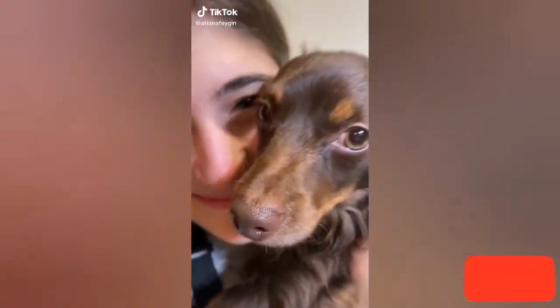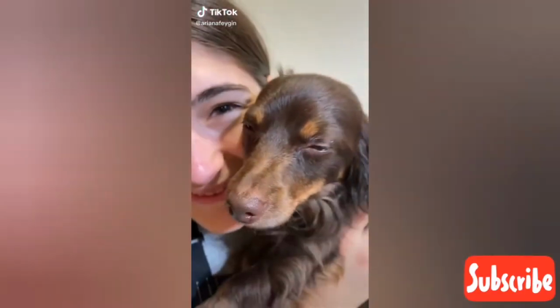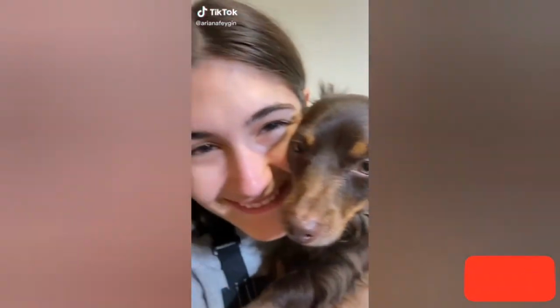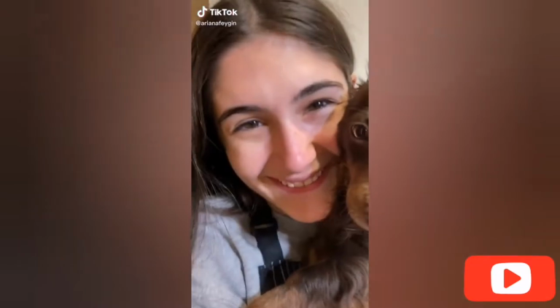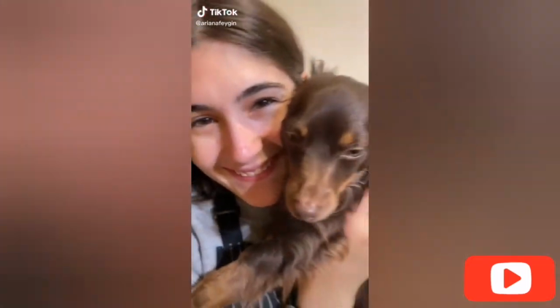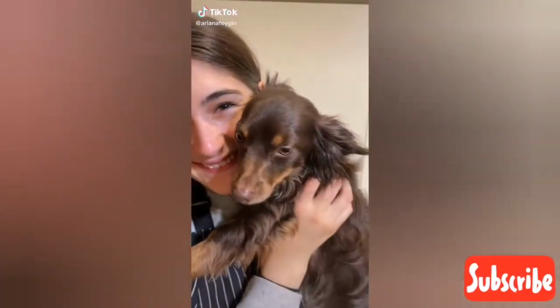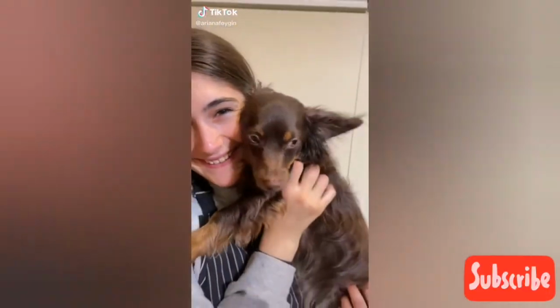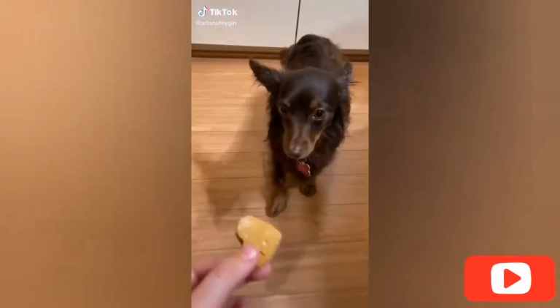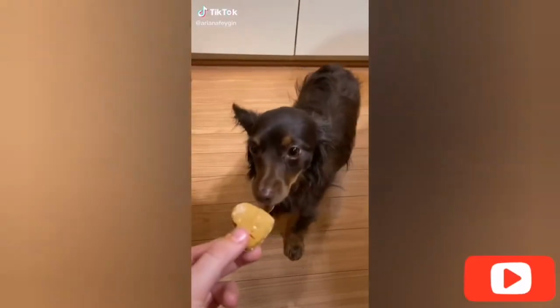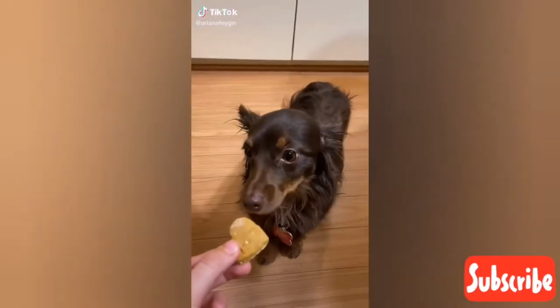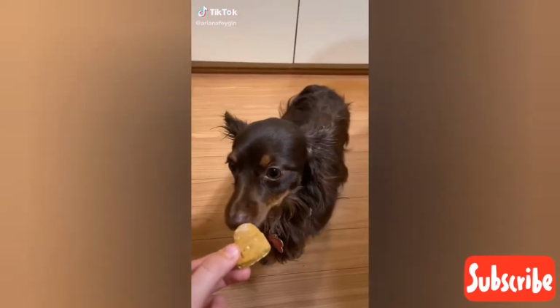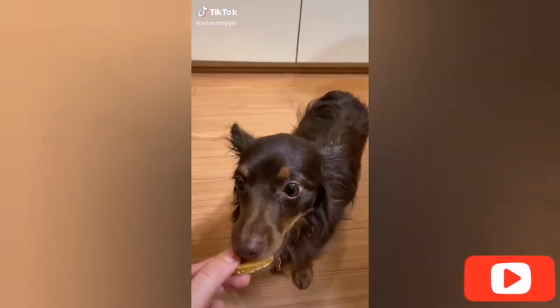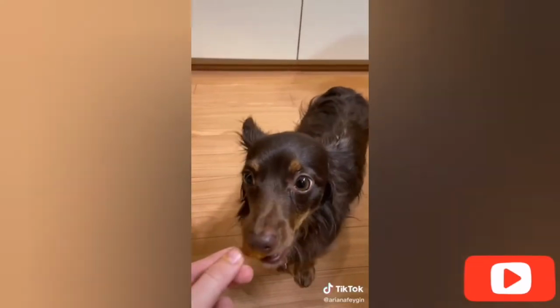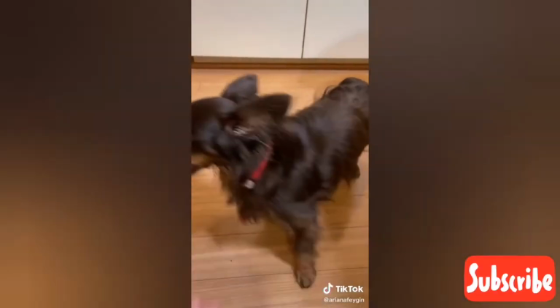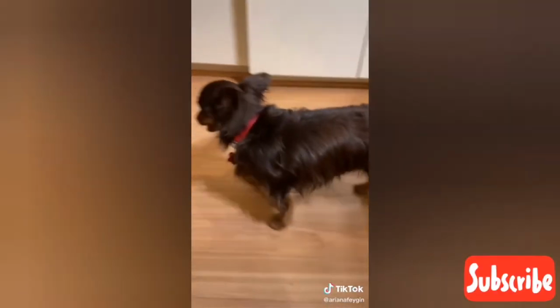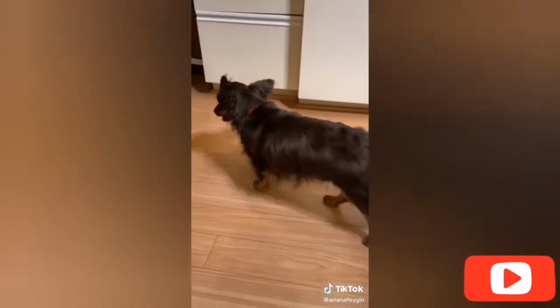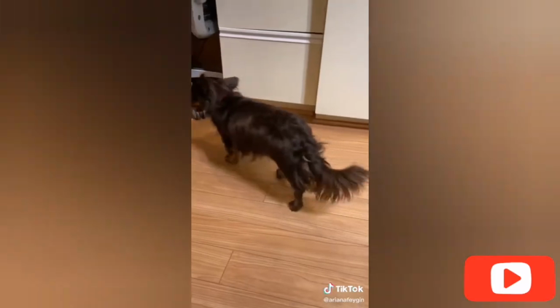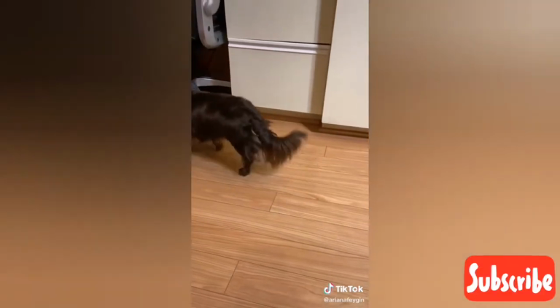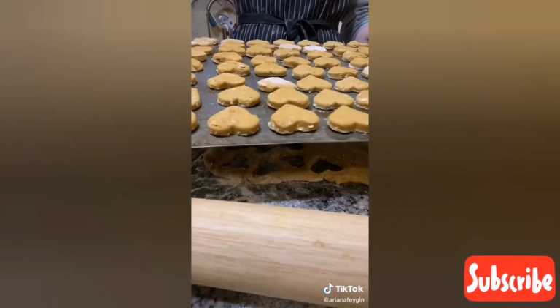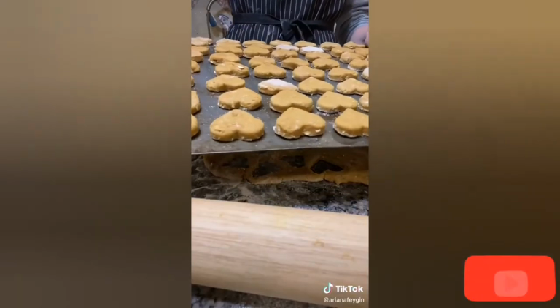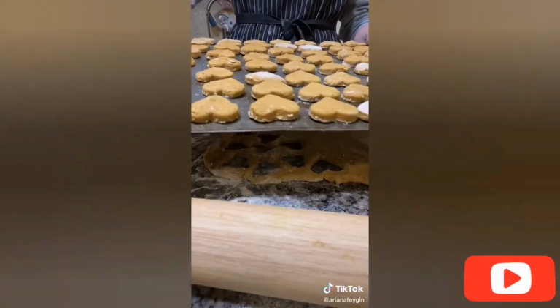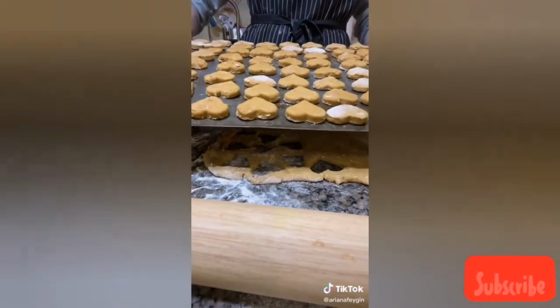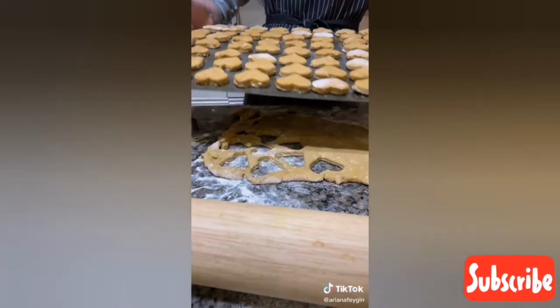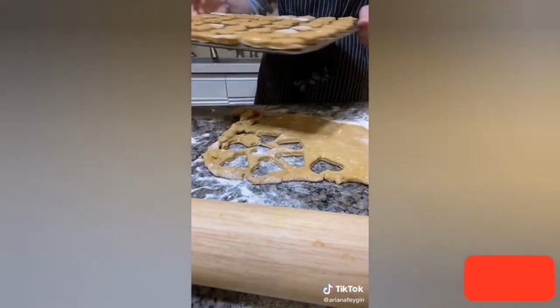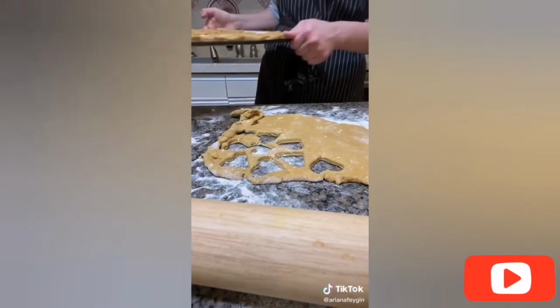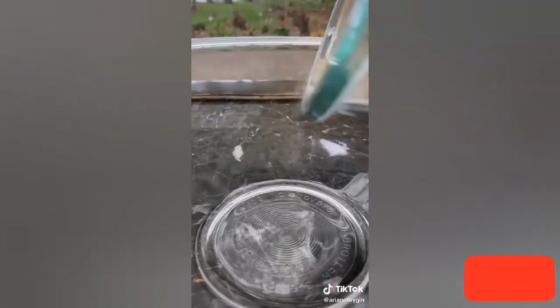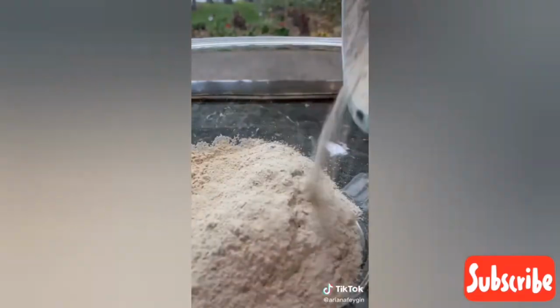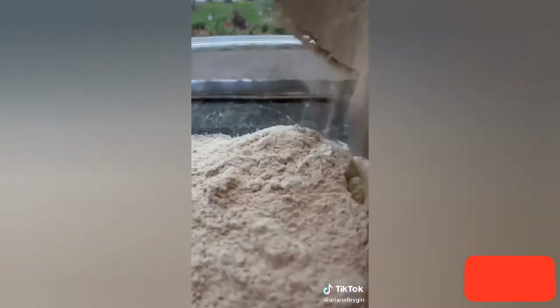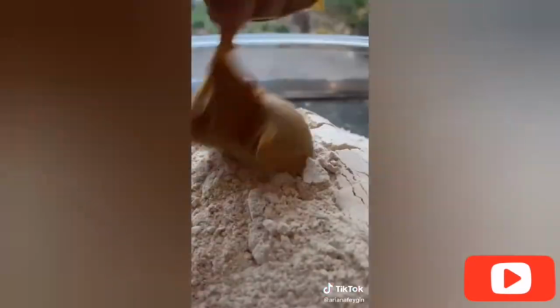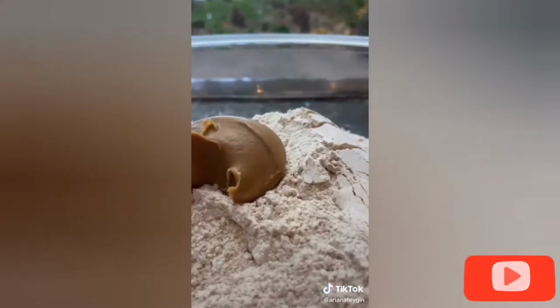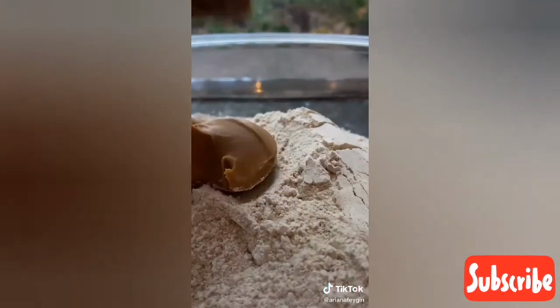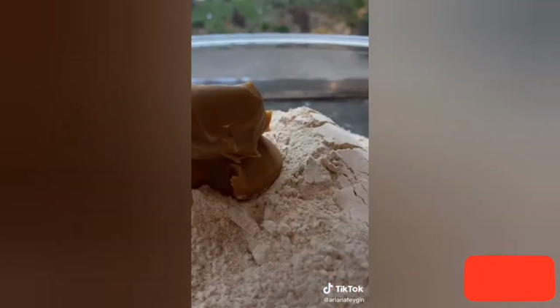Hey everyone, it's Ariana and today my grandma's dog Link, aka one of my best friends in the entire world, had to go get a shot, so to cheer him up I made him these homemade pumpkin and peanut butter treats. These are his favorites so I'm going to show you how to make them for a dog in your life.